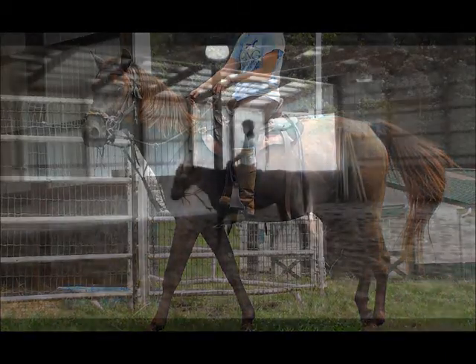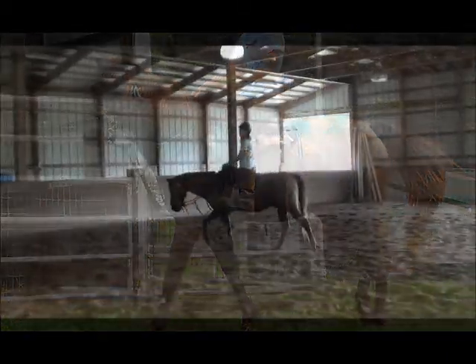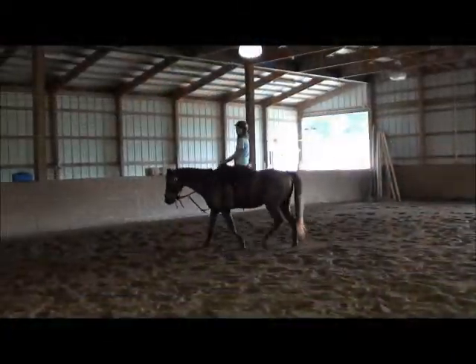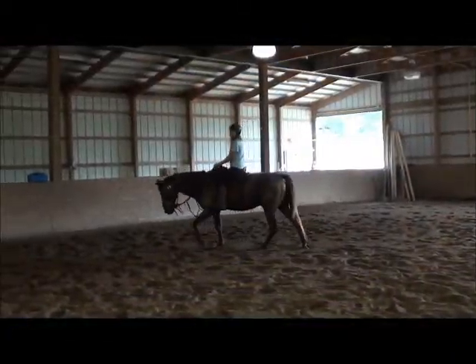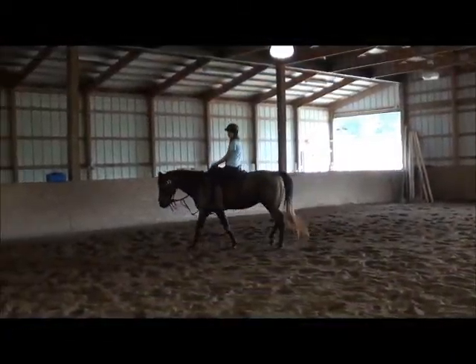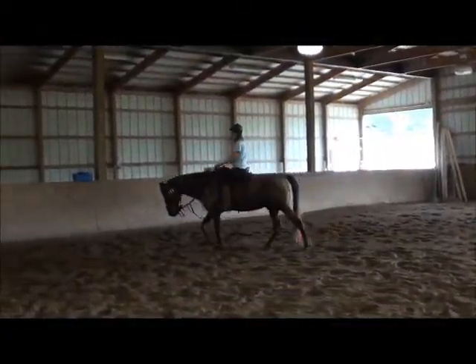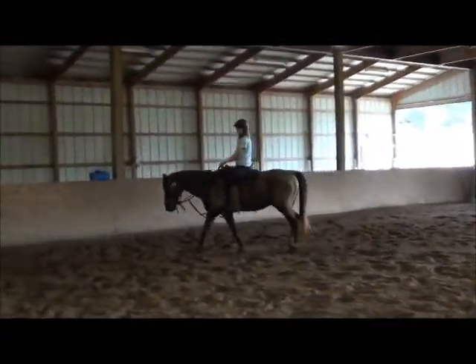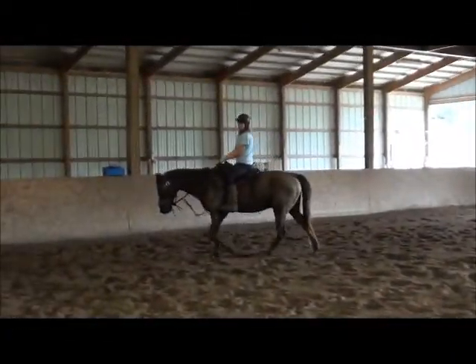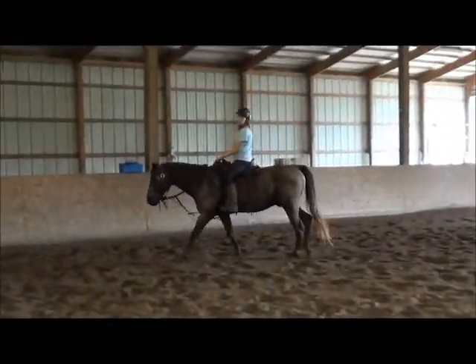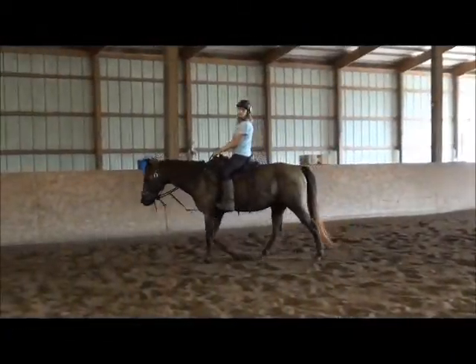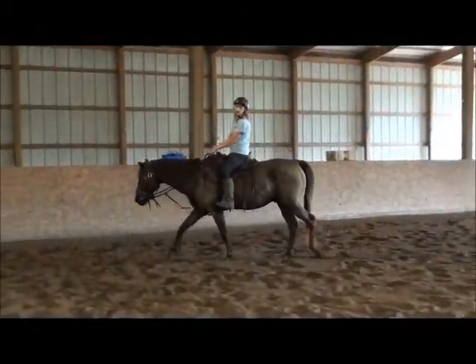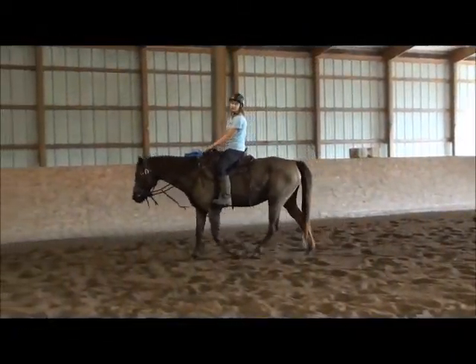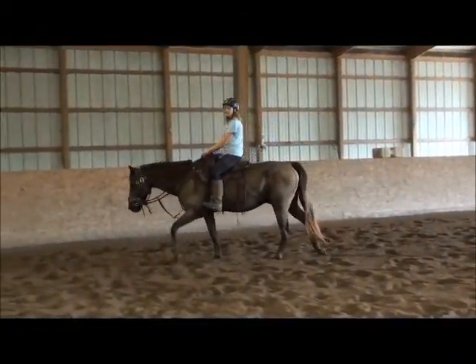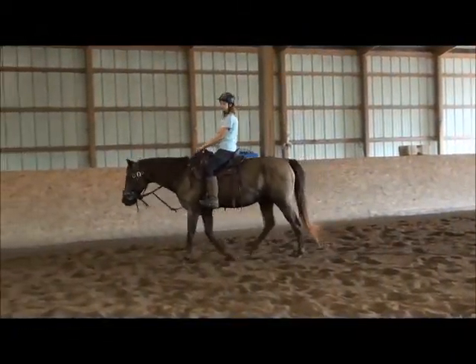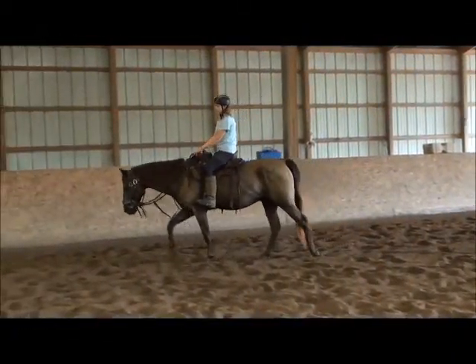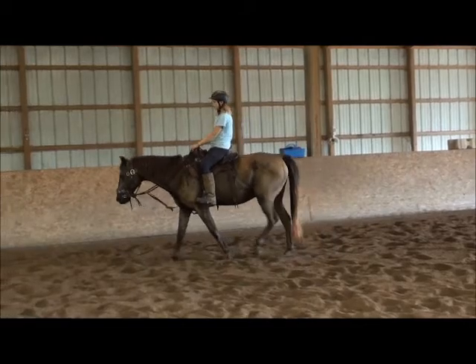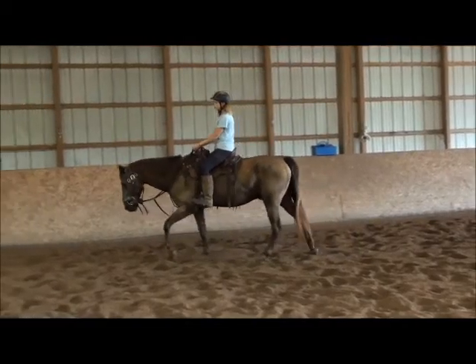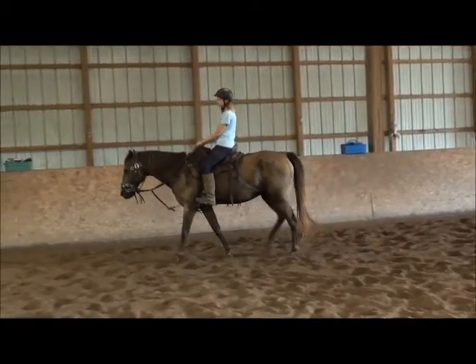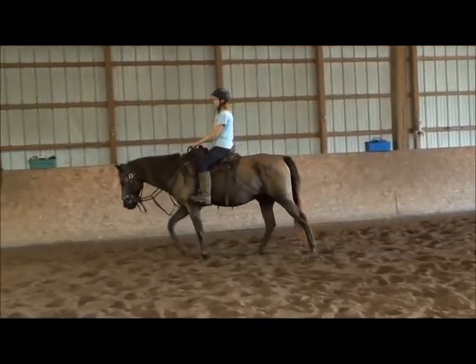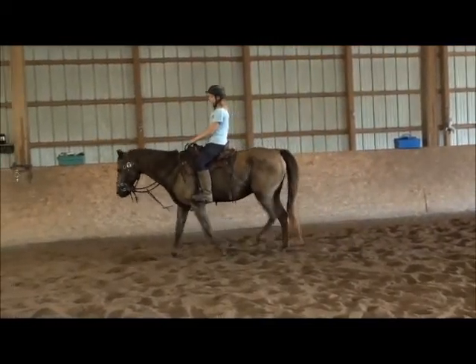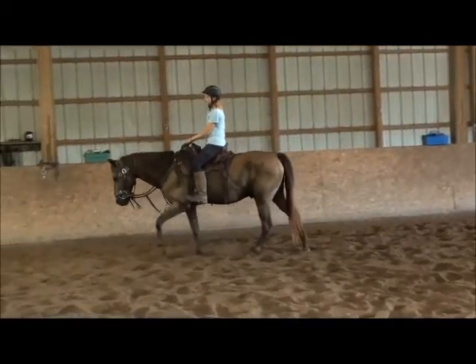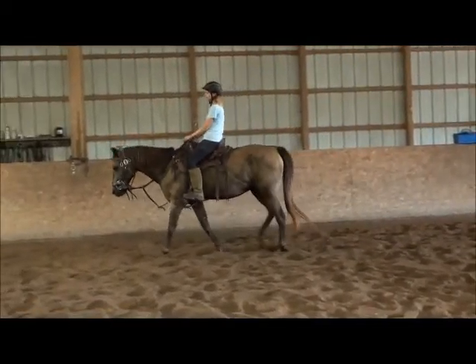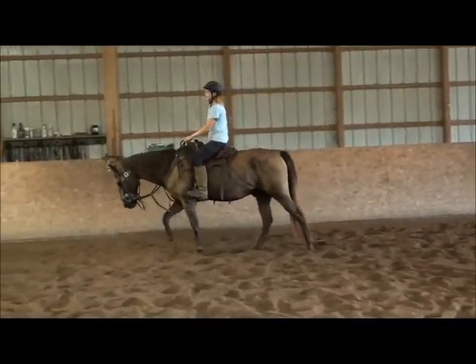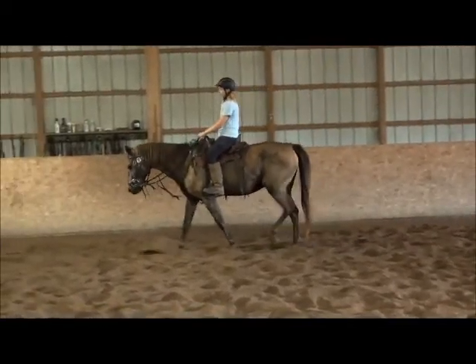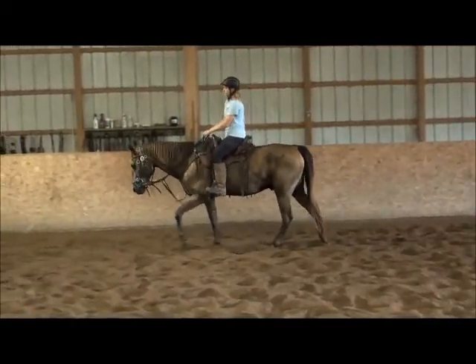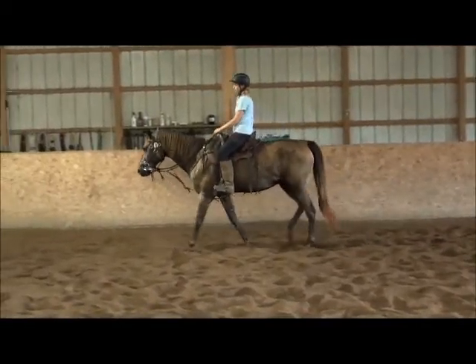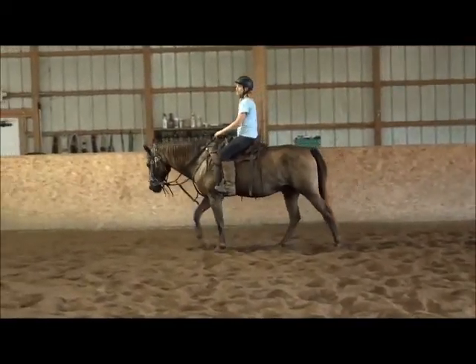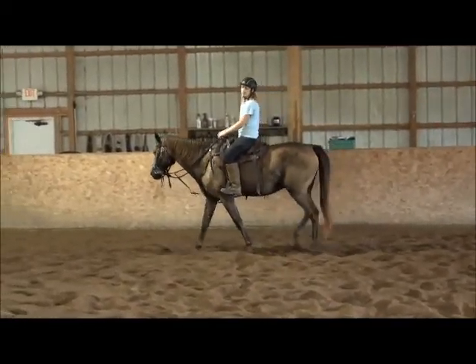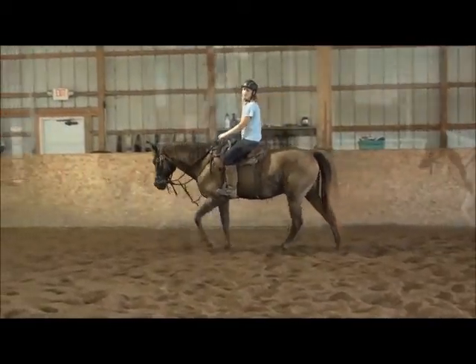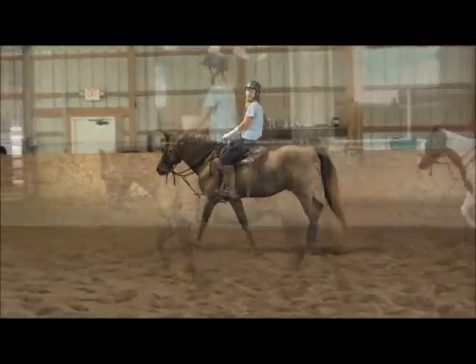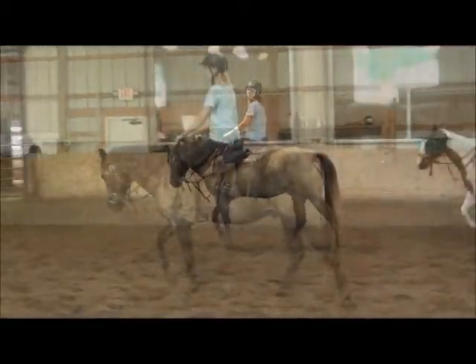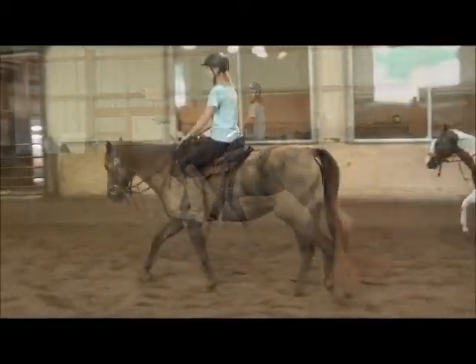This is Lee Paul, and this is his natural walking gait. It's very comfortable, very forward, but it's still a relaxed gait.